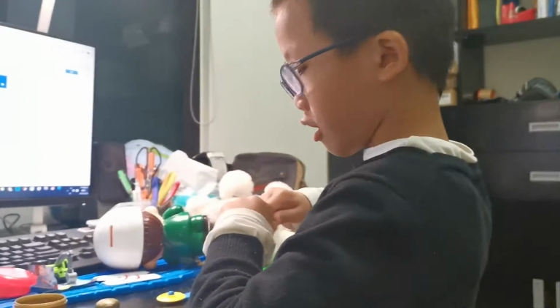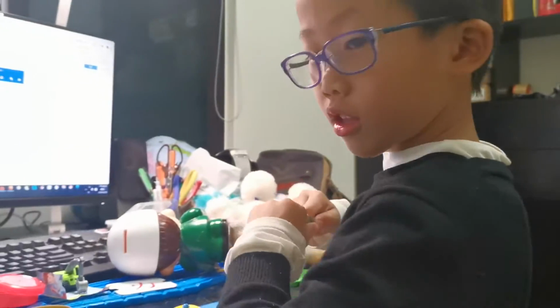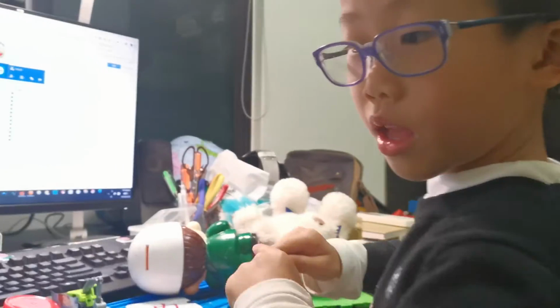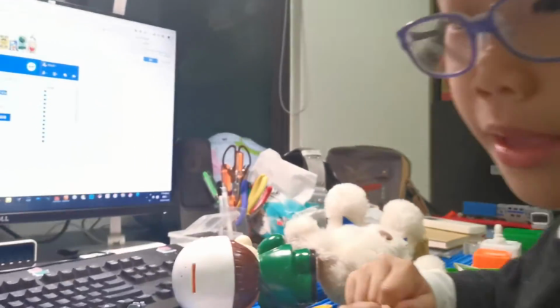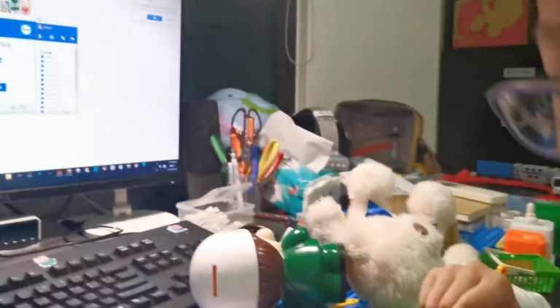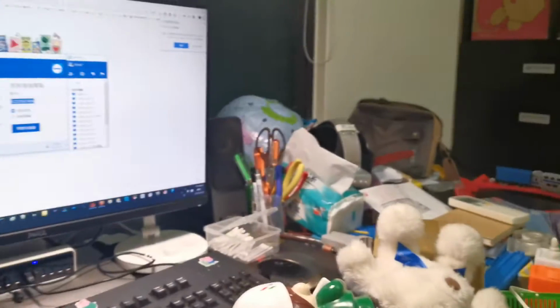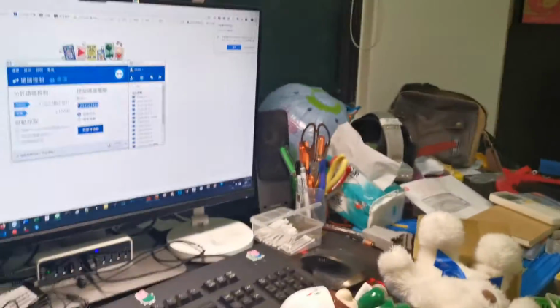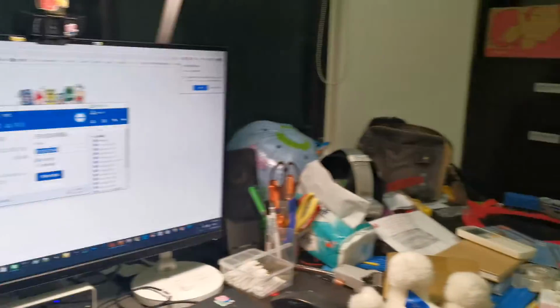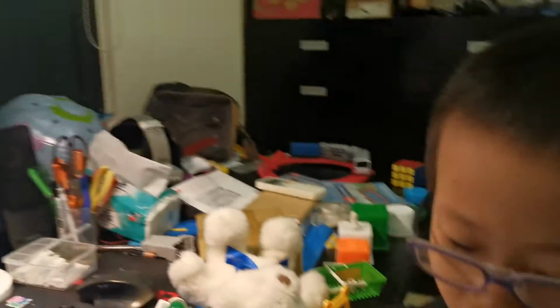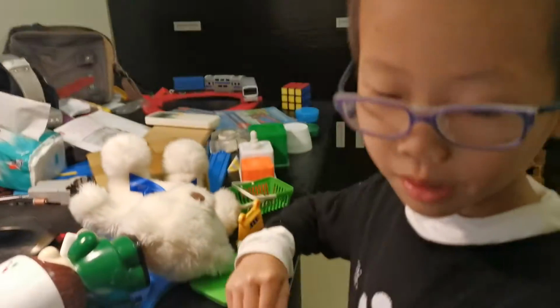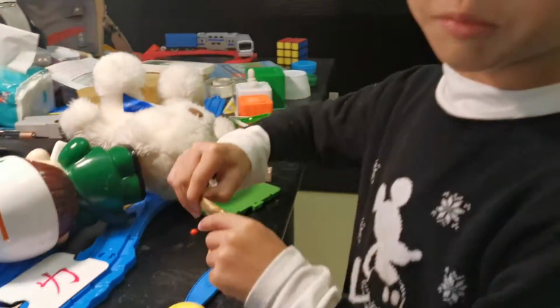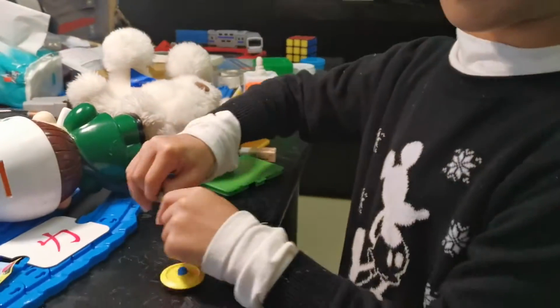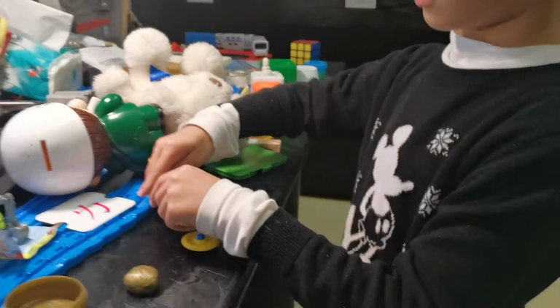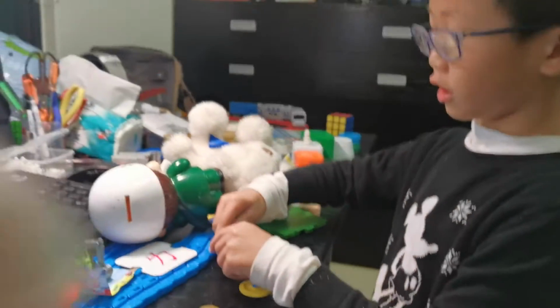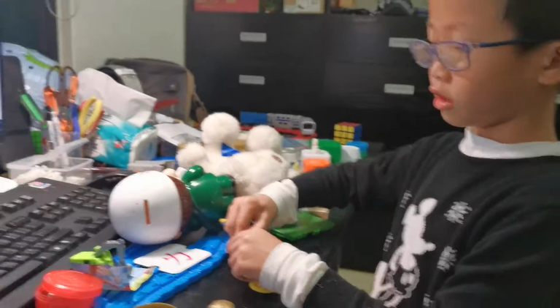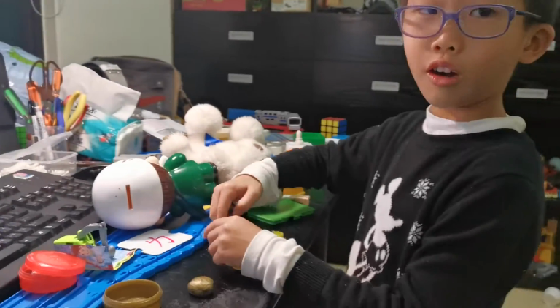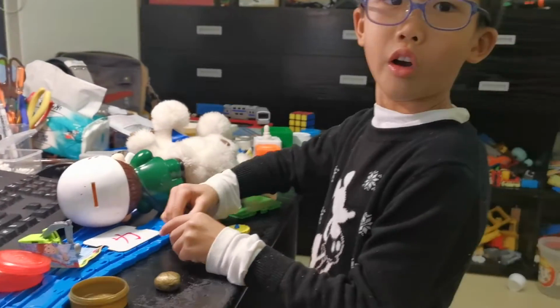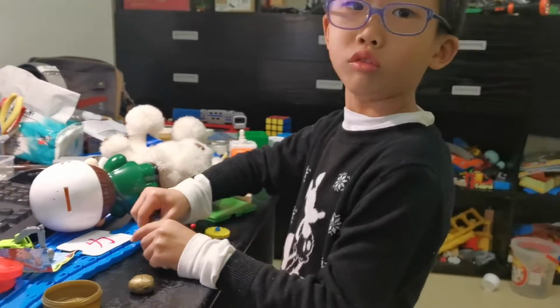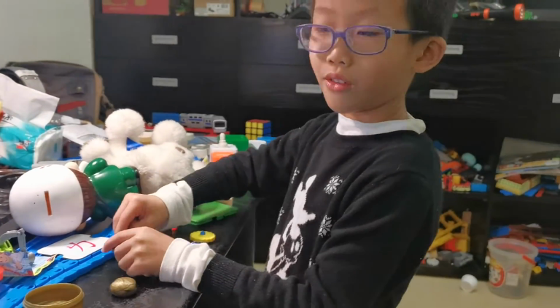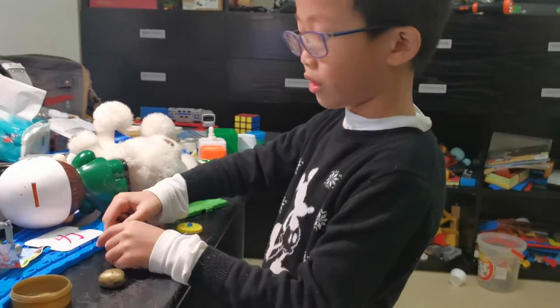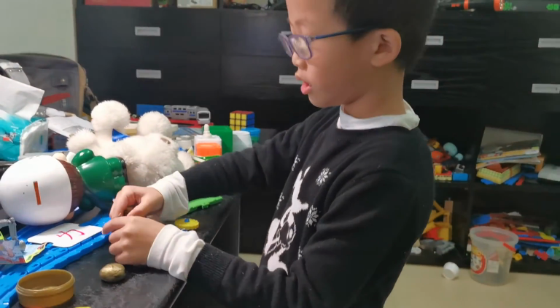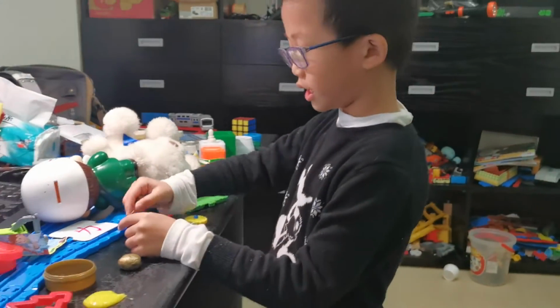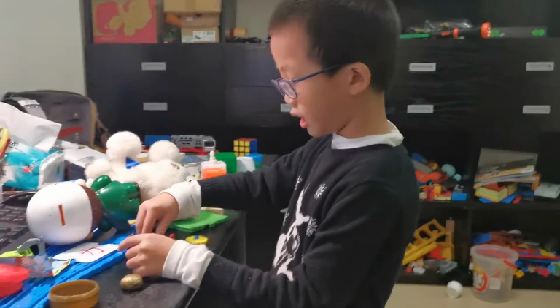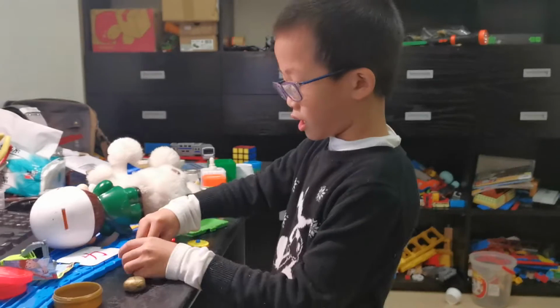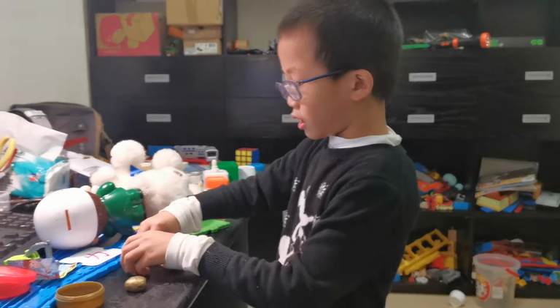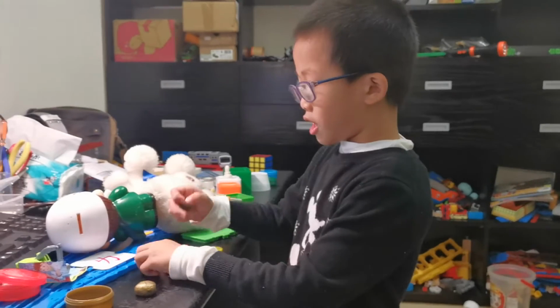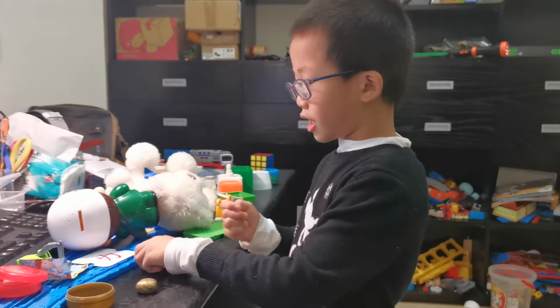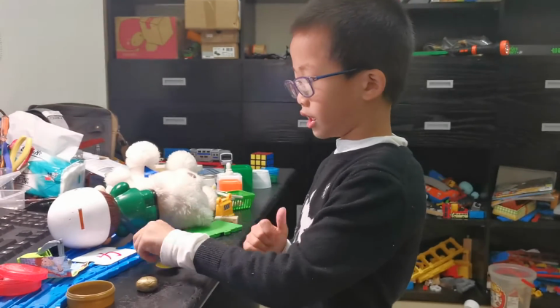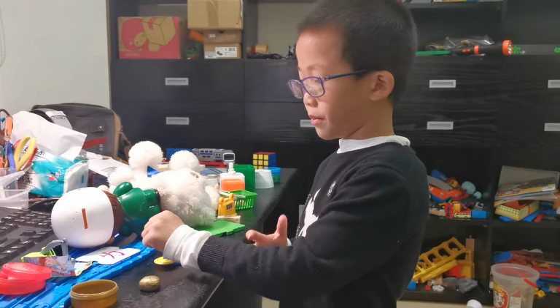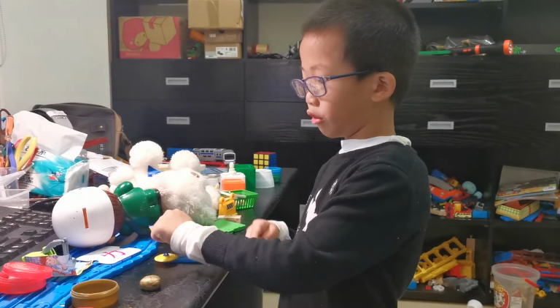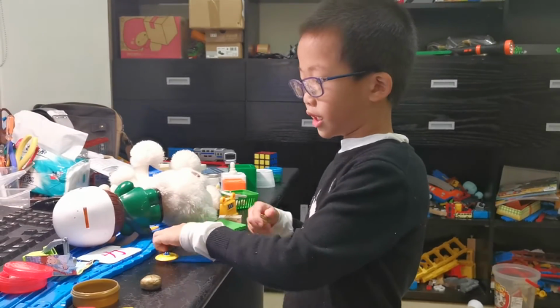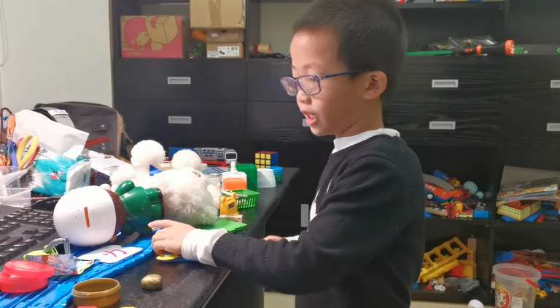Make the middle part. The middle part of Olaf is the middle size.